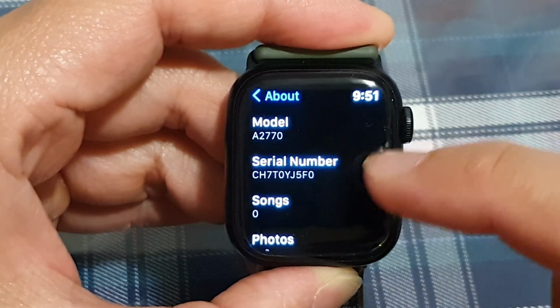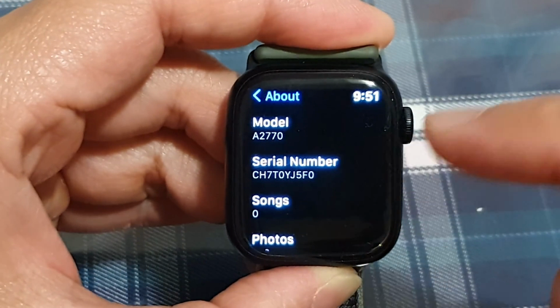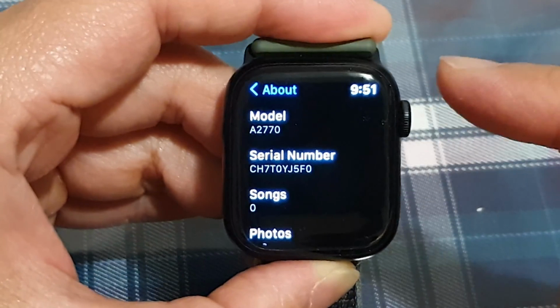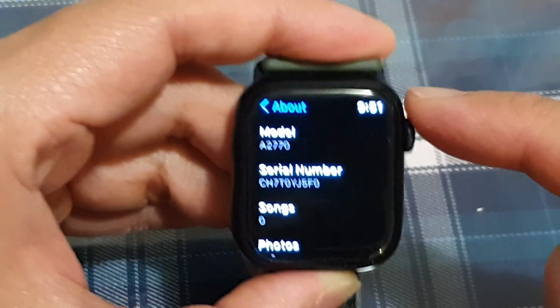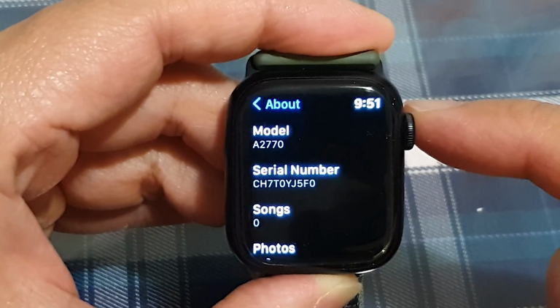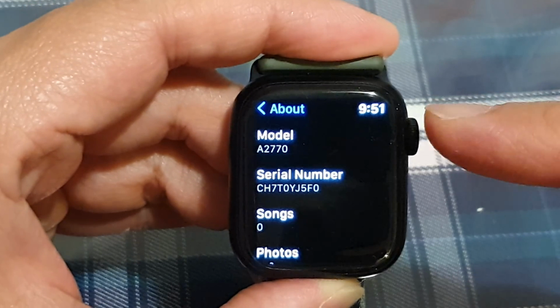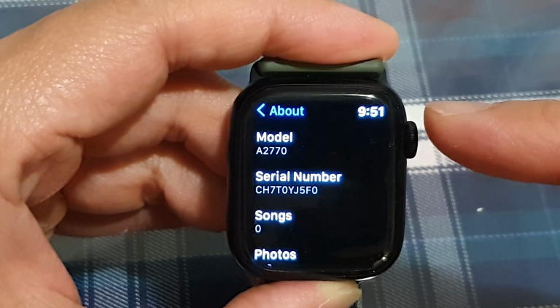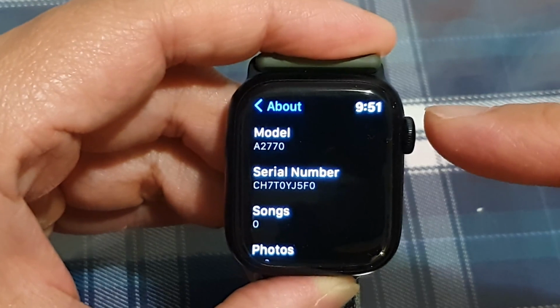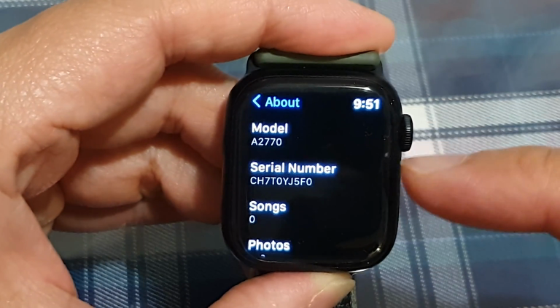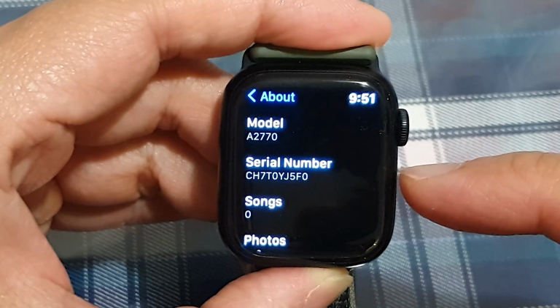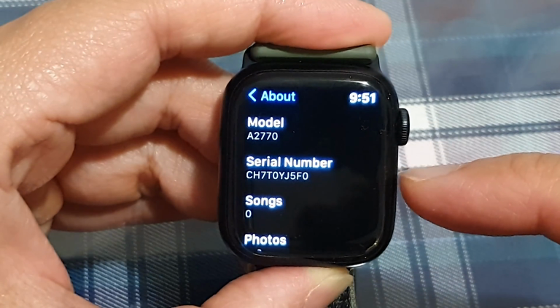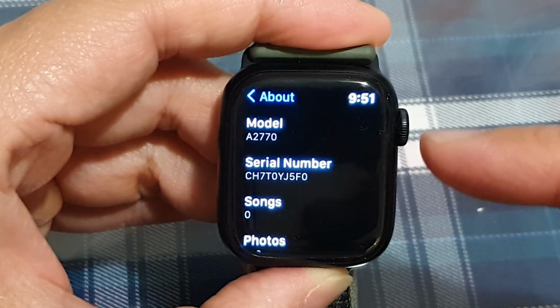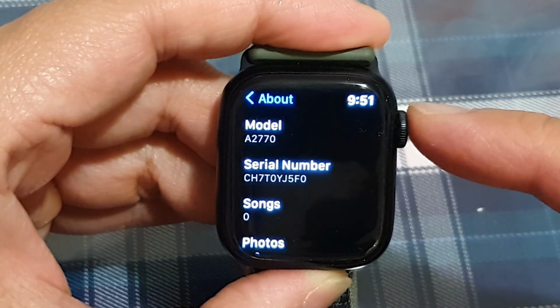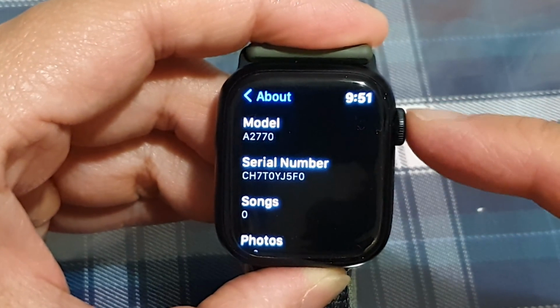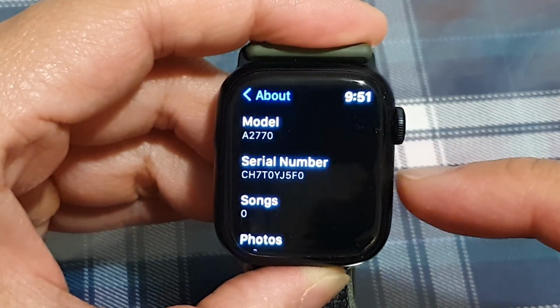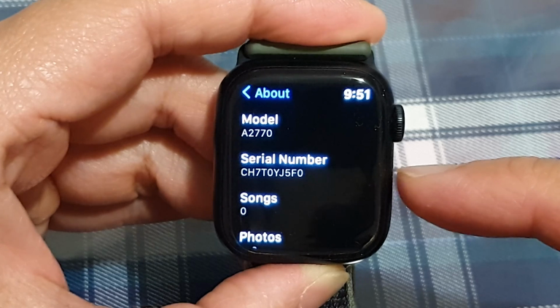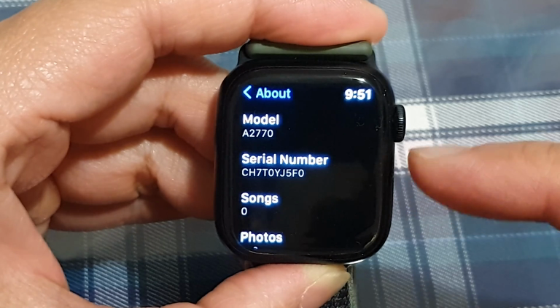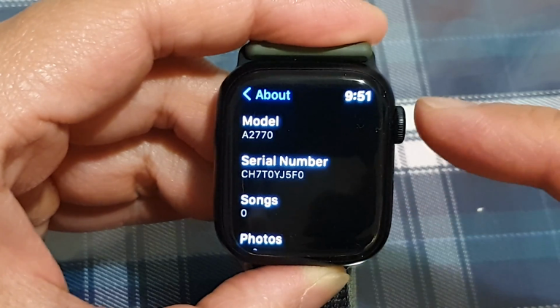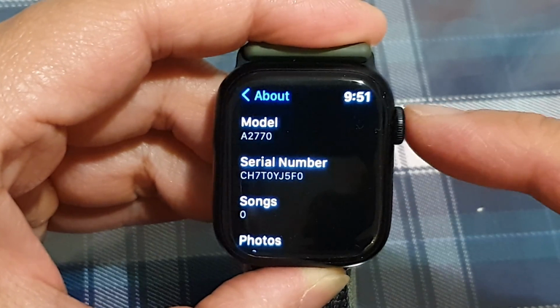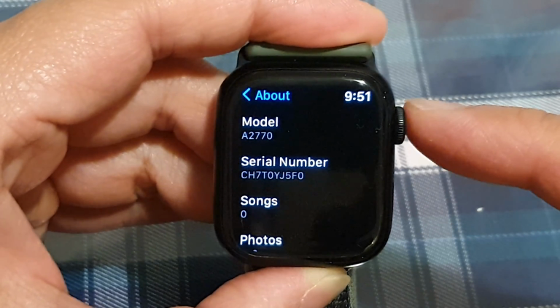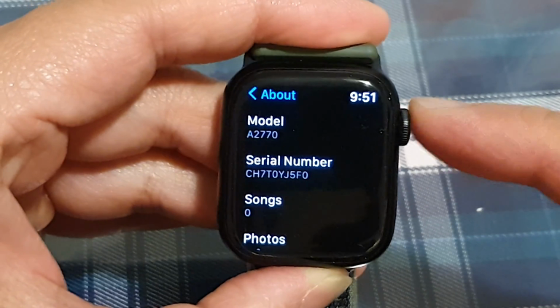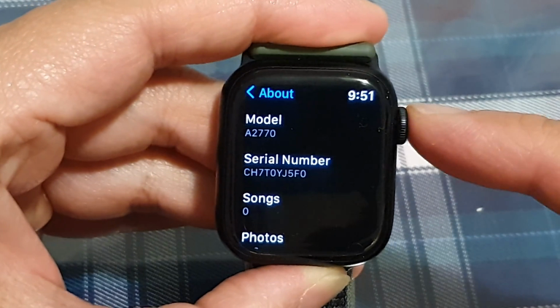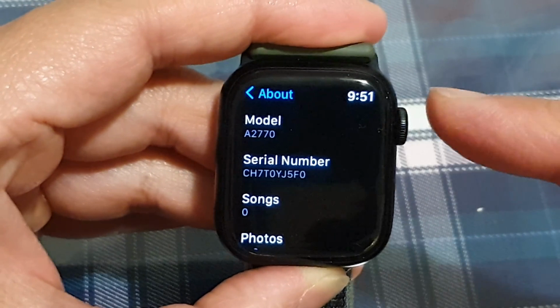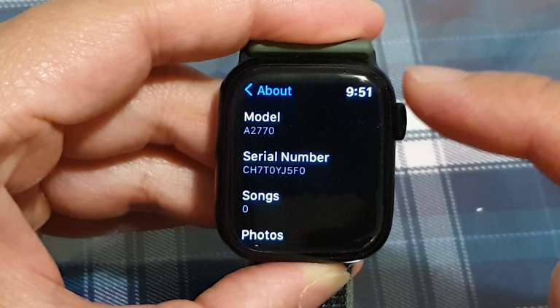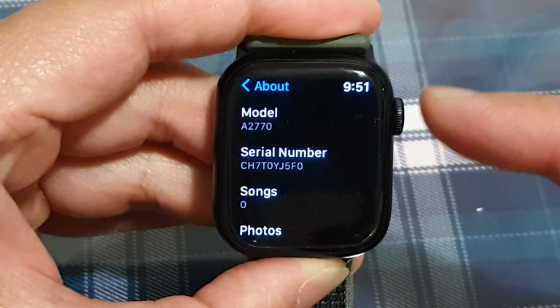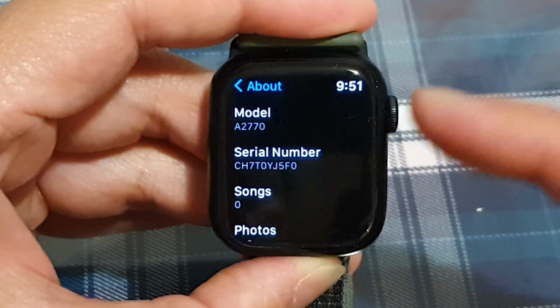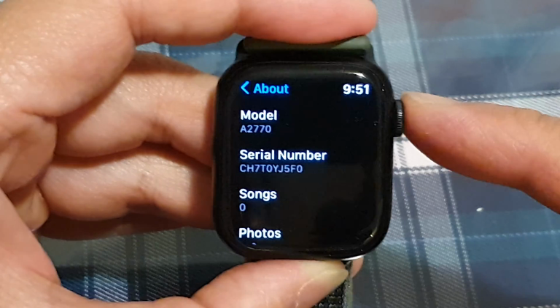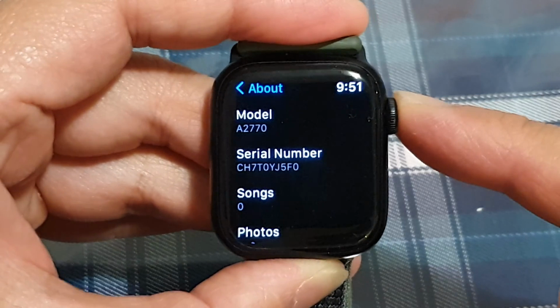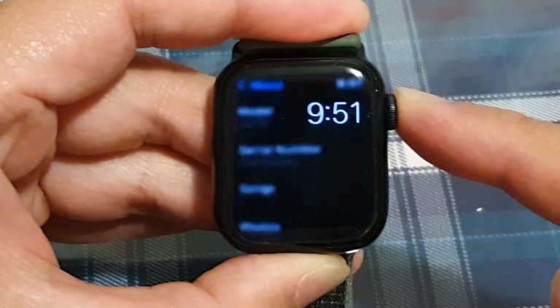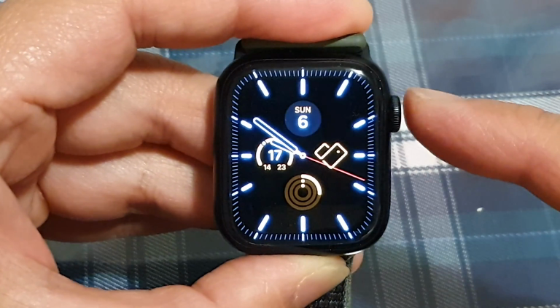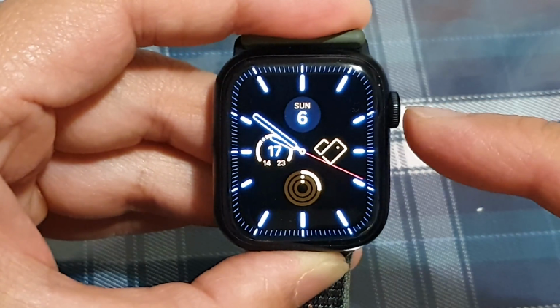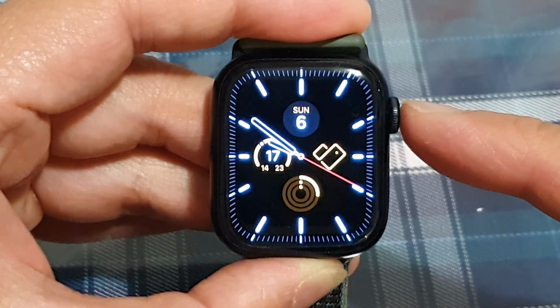You can write it down. Sometimes we need to find the serial number so that we can give it to the service provider to repair the Apple Watch if we have a problem. After that, you can press the crown button to go back to the watch face.